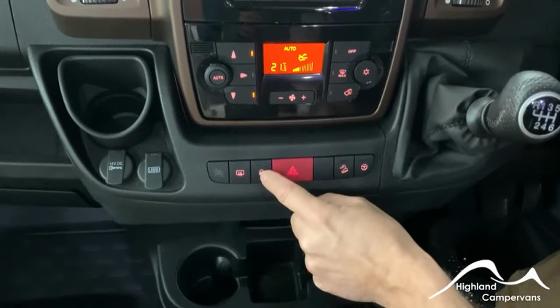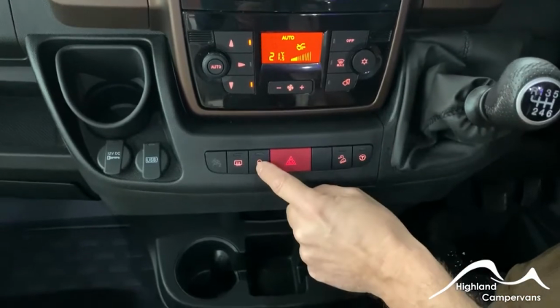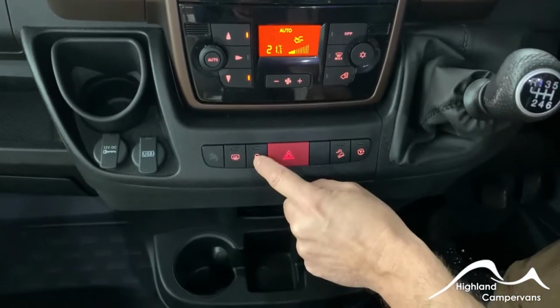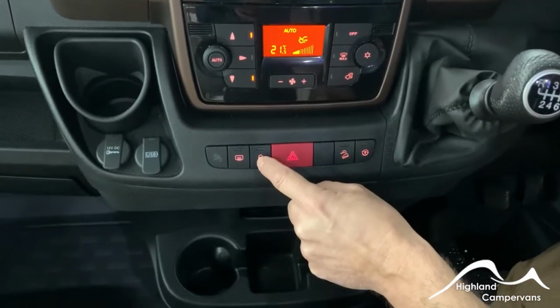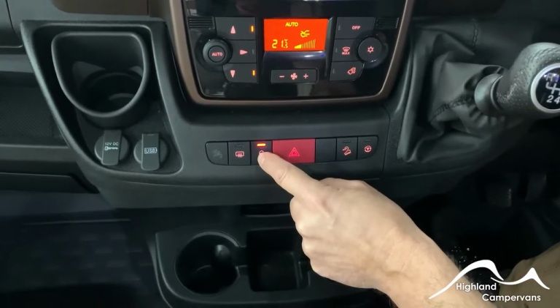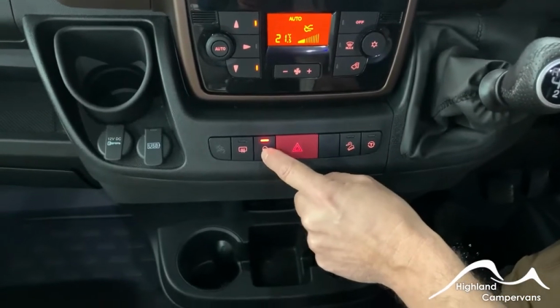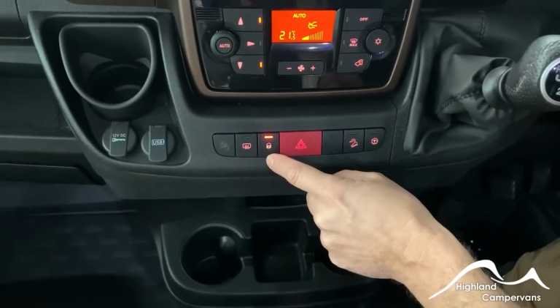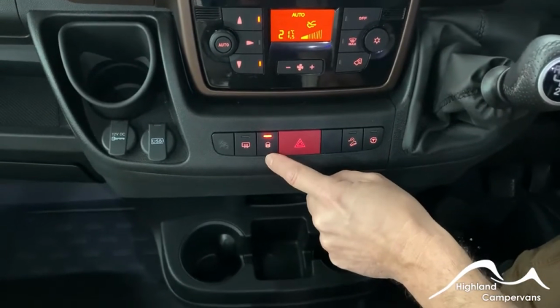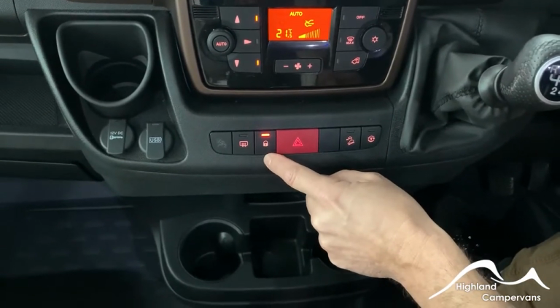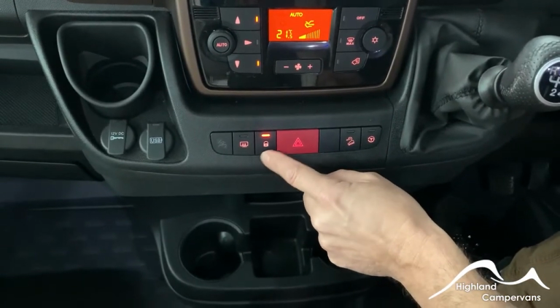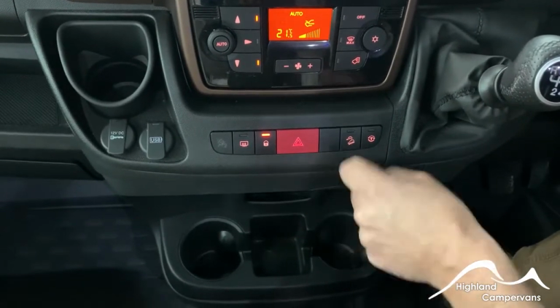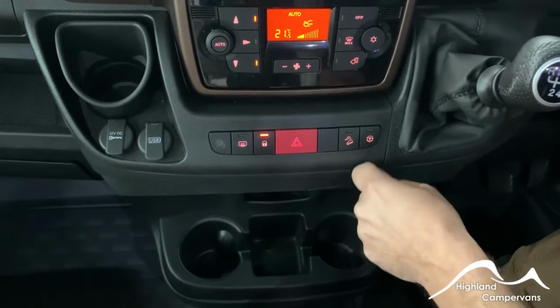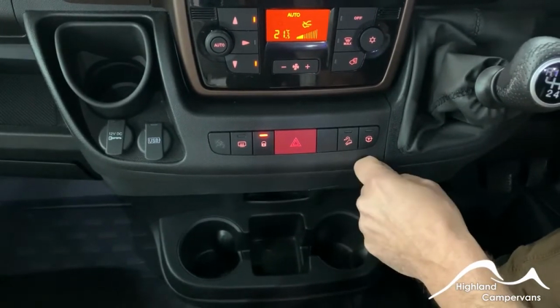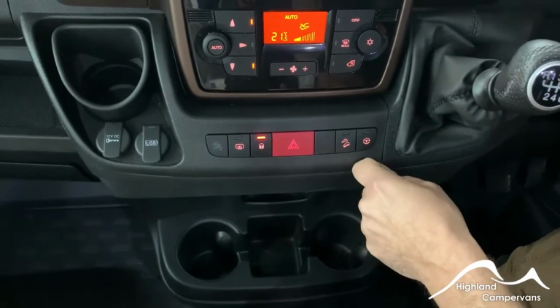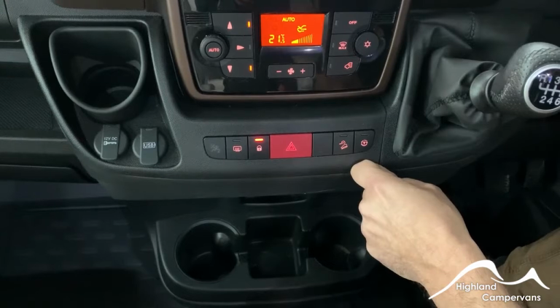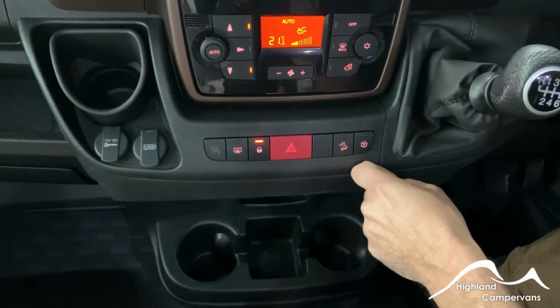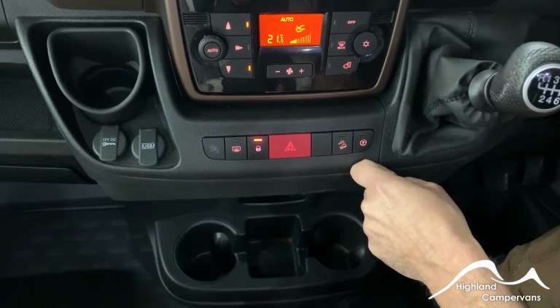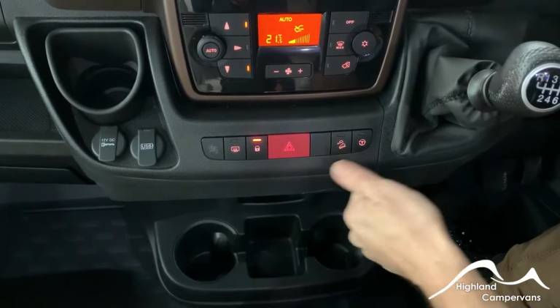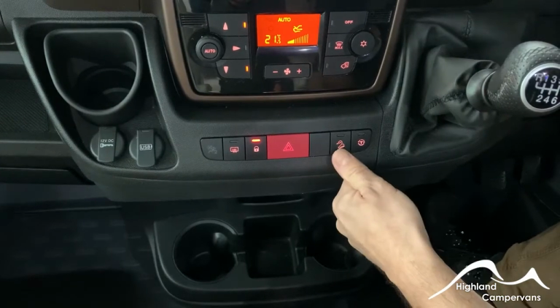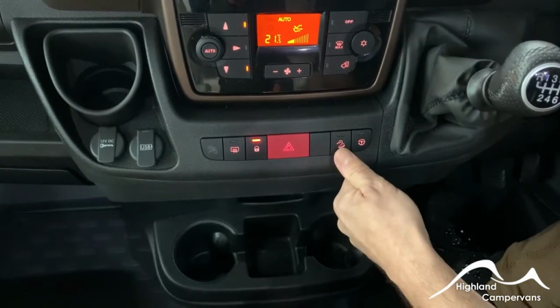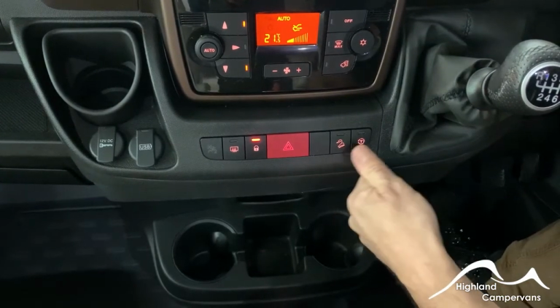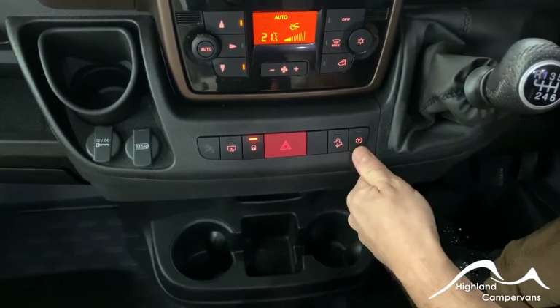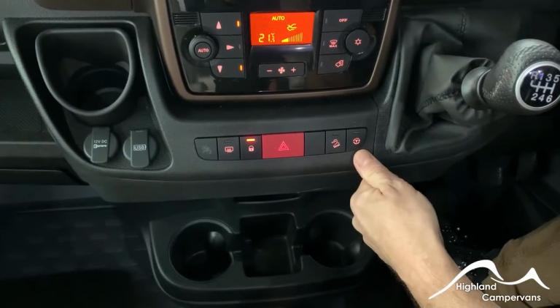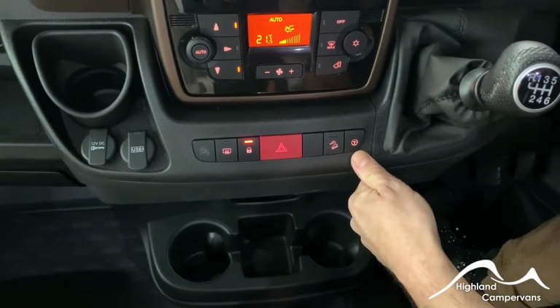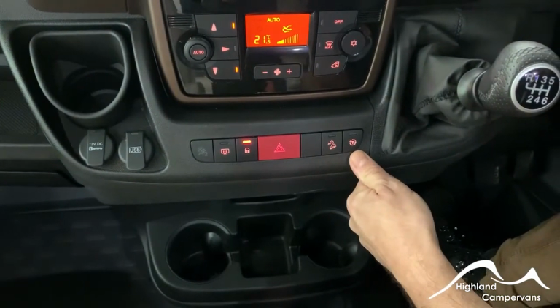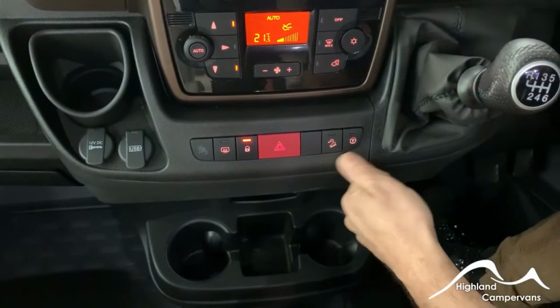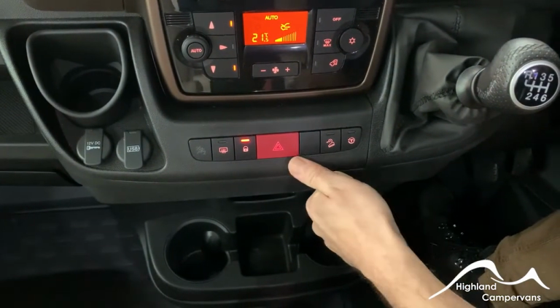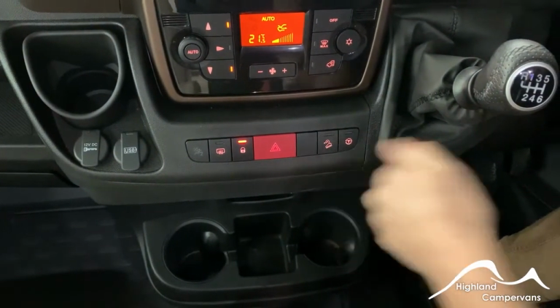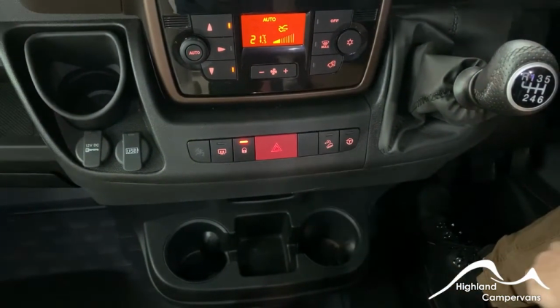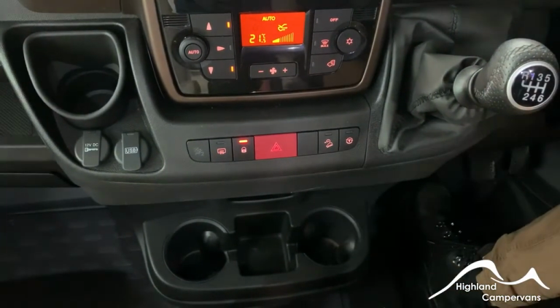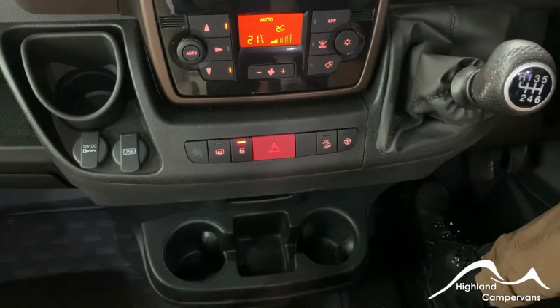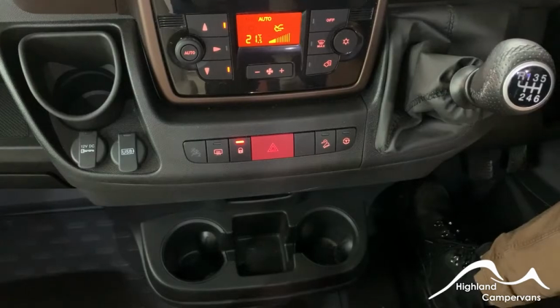Central locking provides locking to the cab doors — you still have to lock the caravan door separately. There's a hill descent control and a traction control alongside your central hazard light switch.